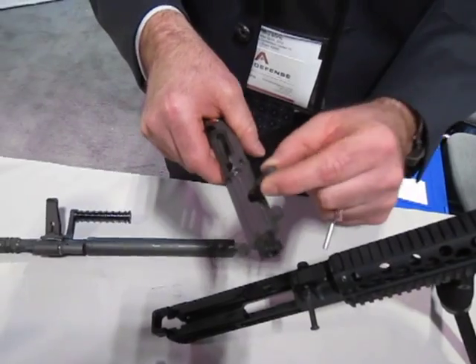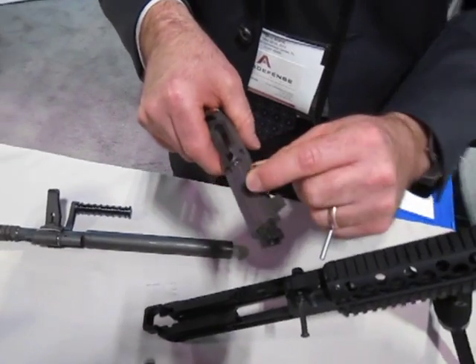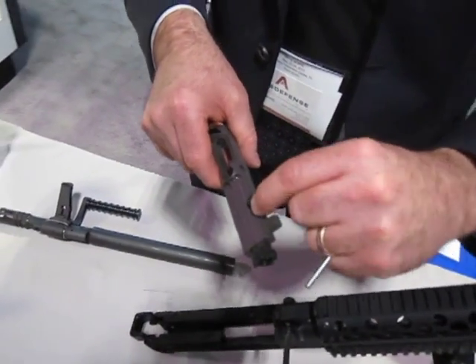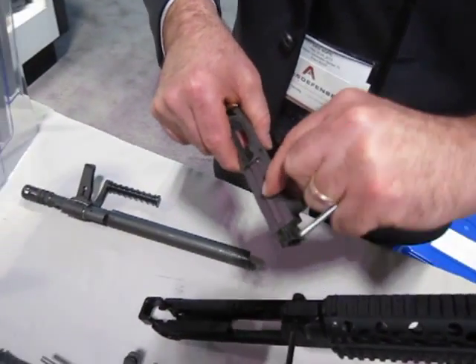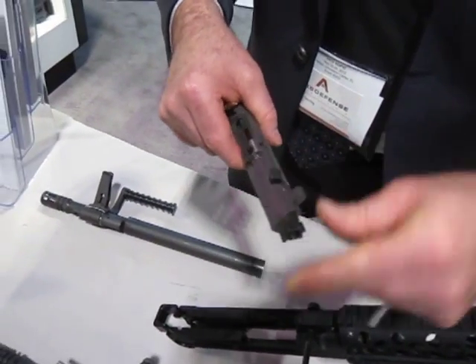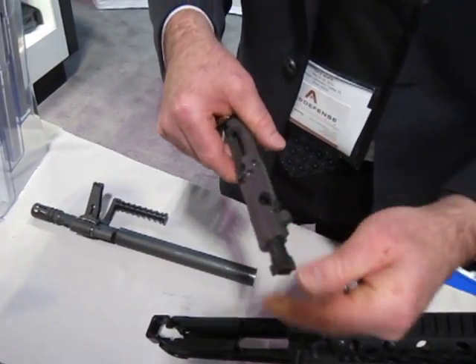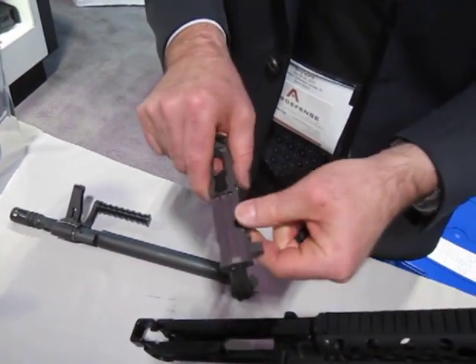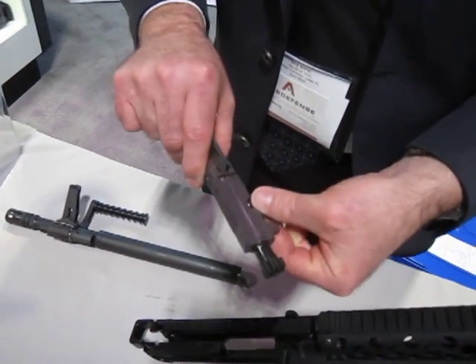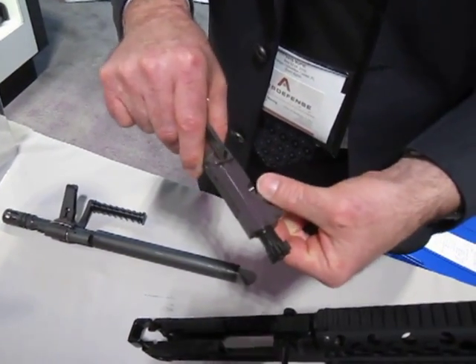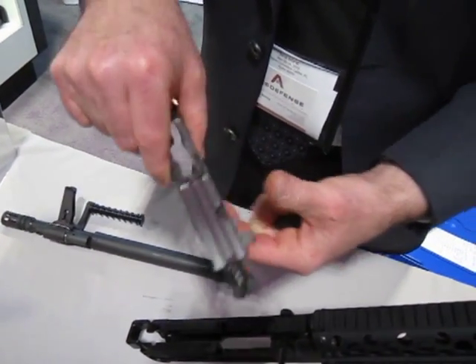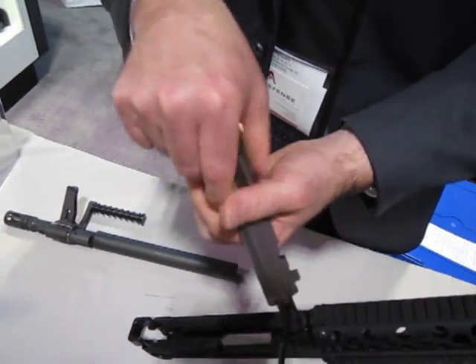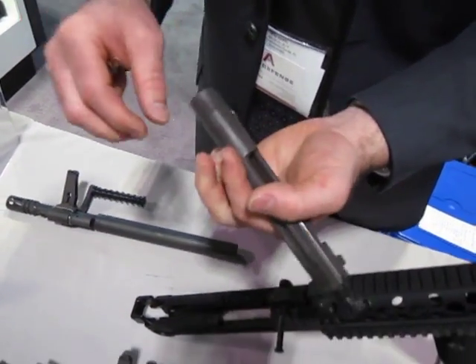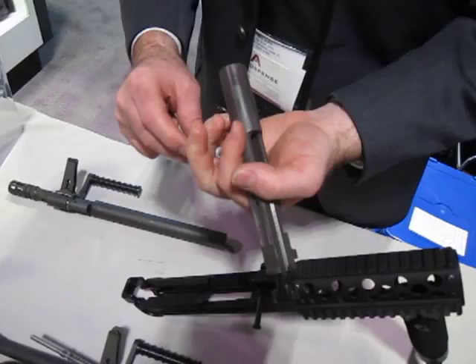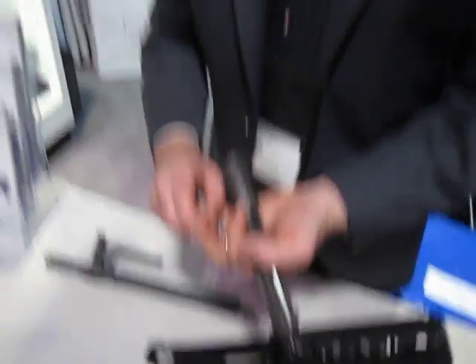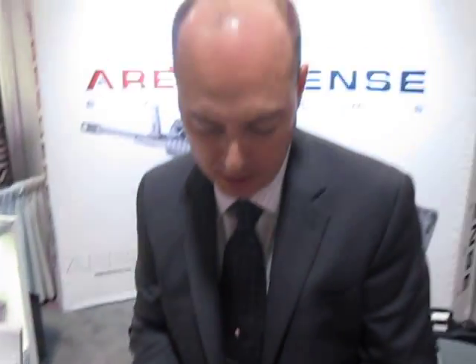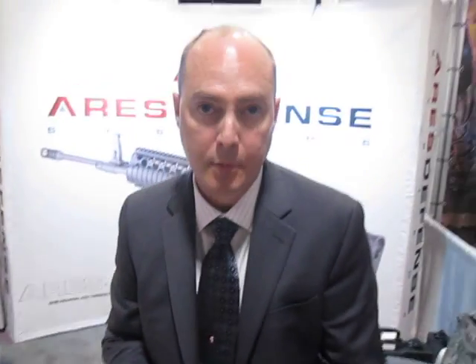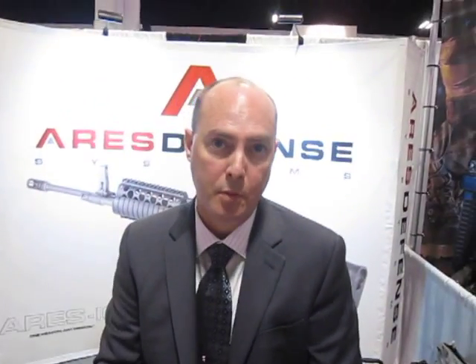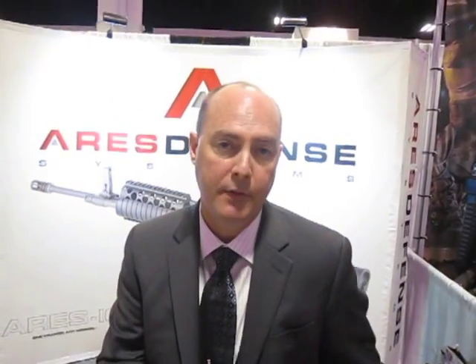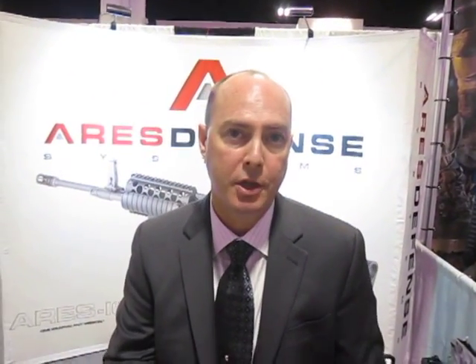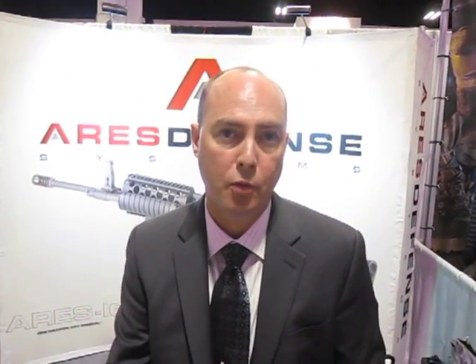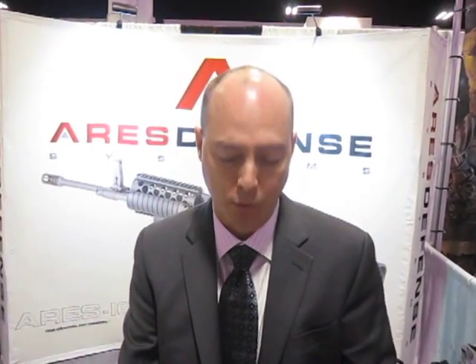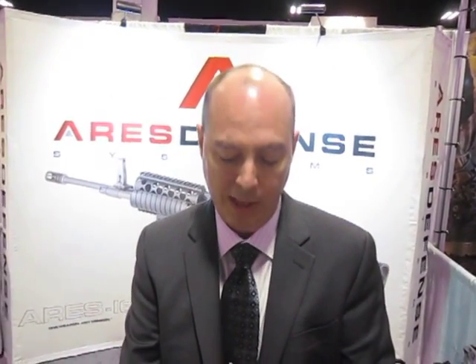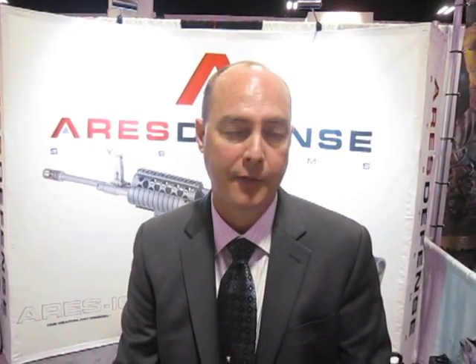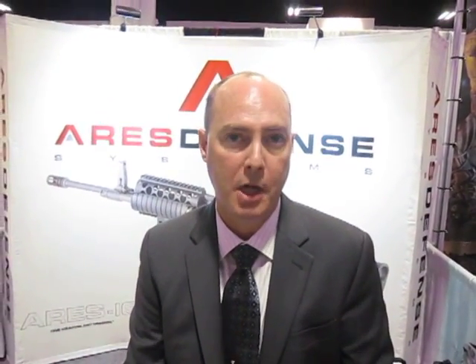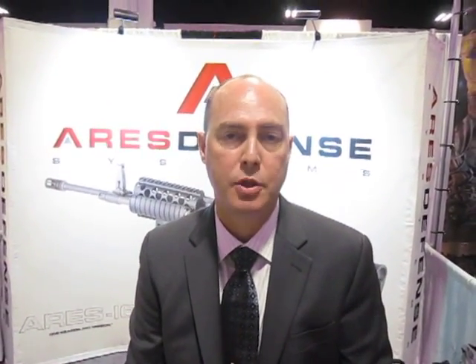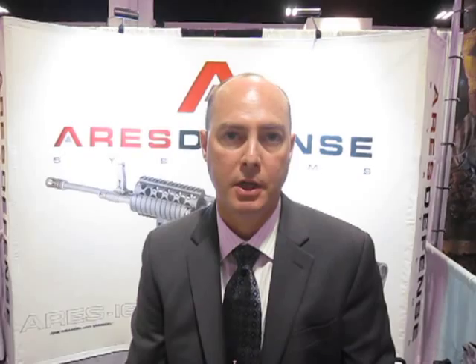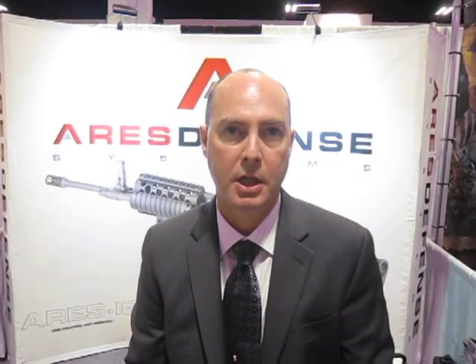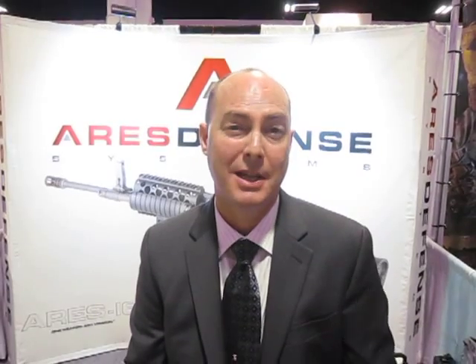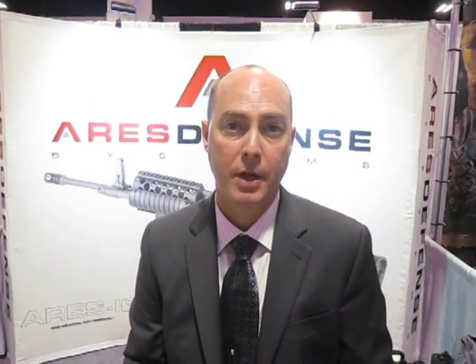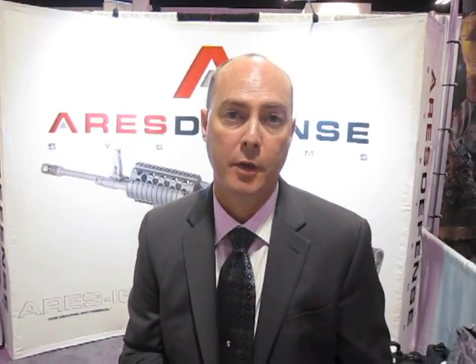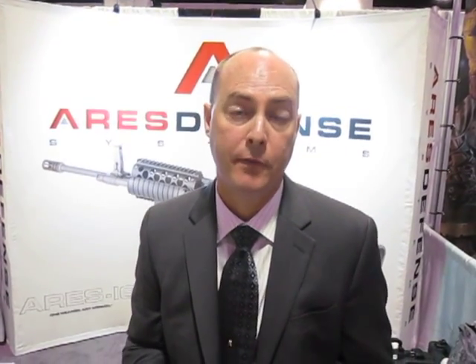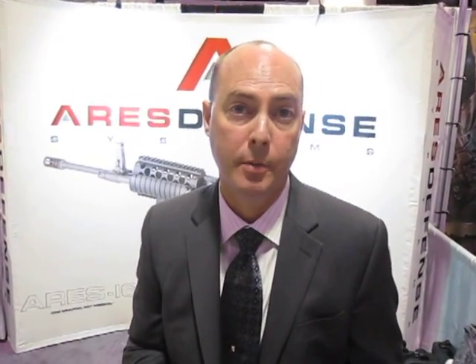What we're bringing to the table is, at 7.5 pounds, it's the lightest, most portable belt-fed machine gun in the world. We're bringing the firepower of an M249 SAW in the size and weight envelope of an M4 carbine.